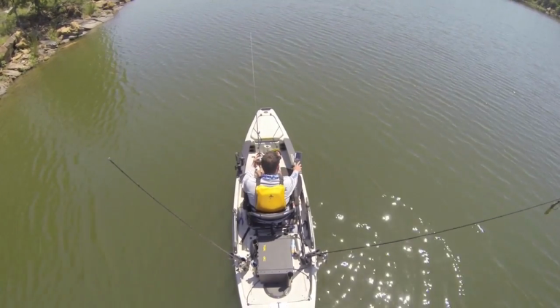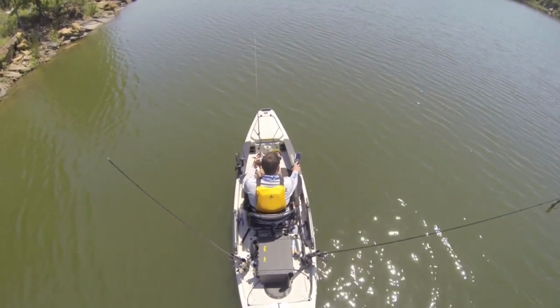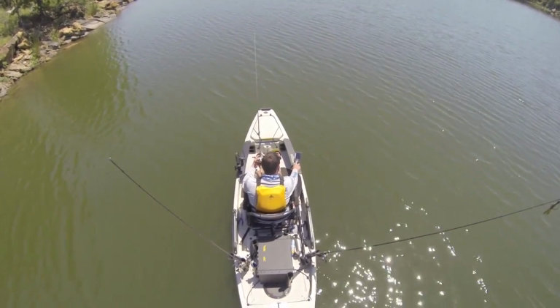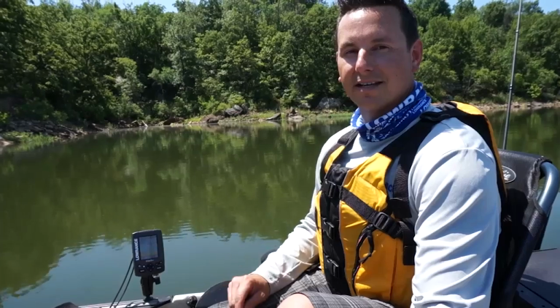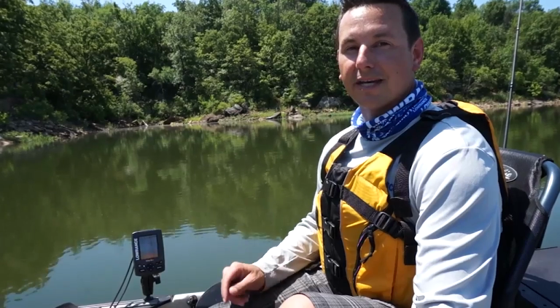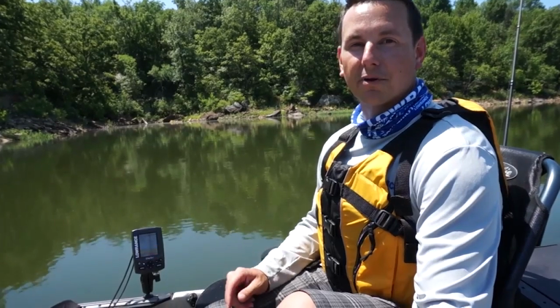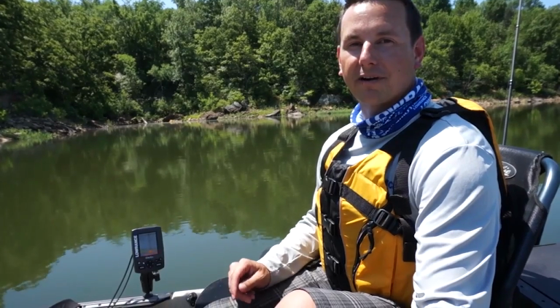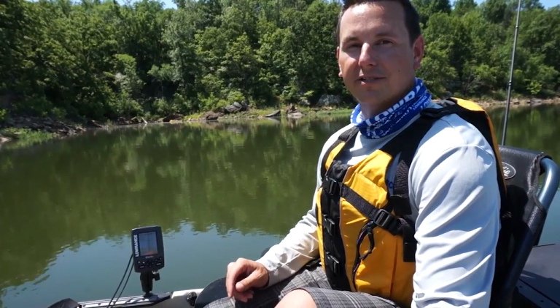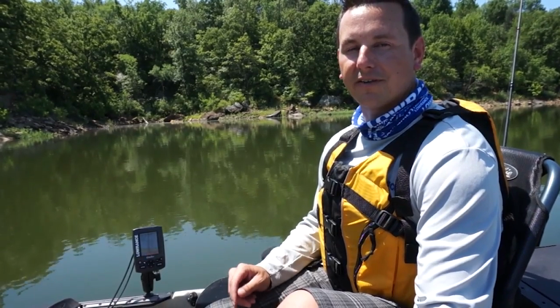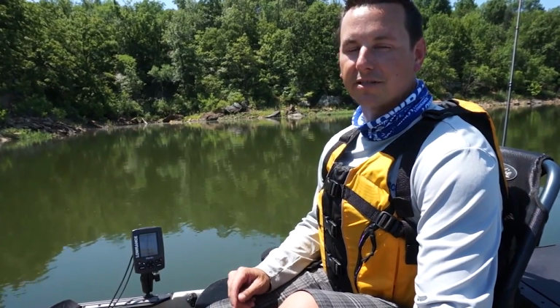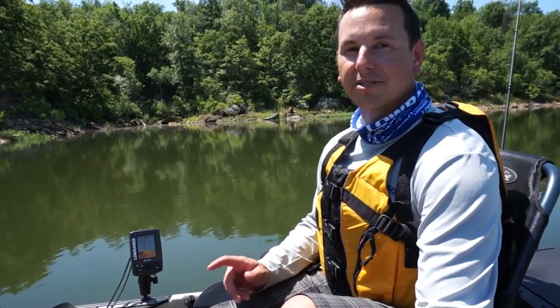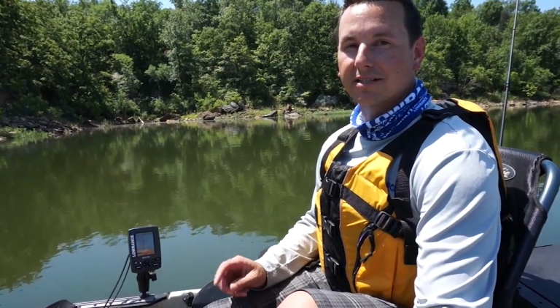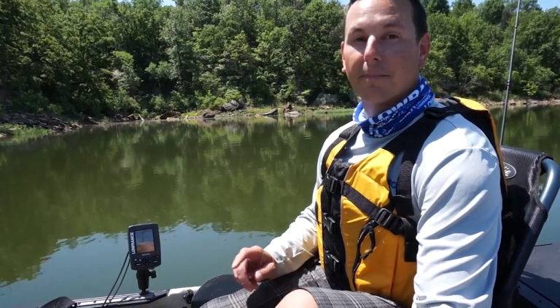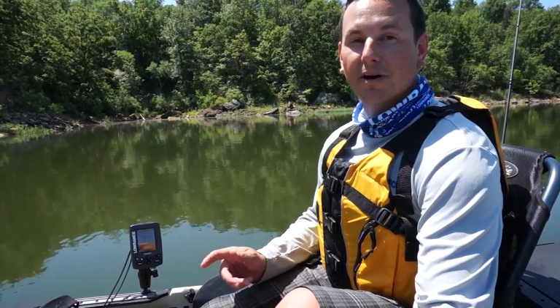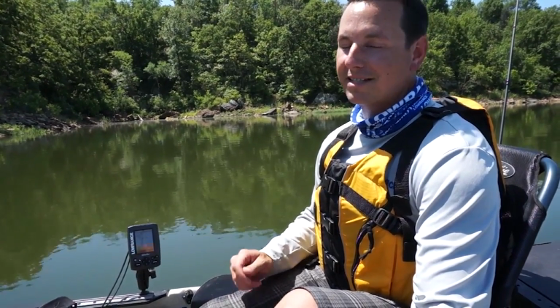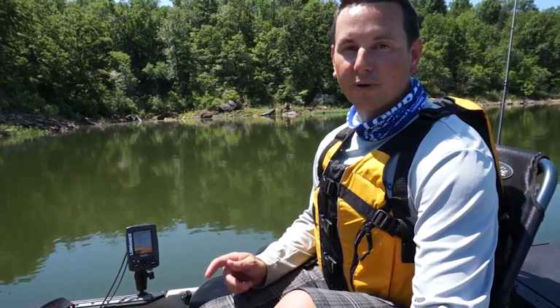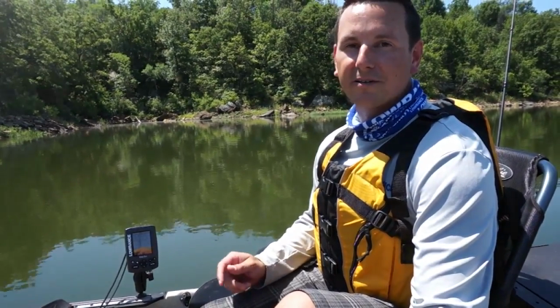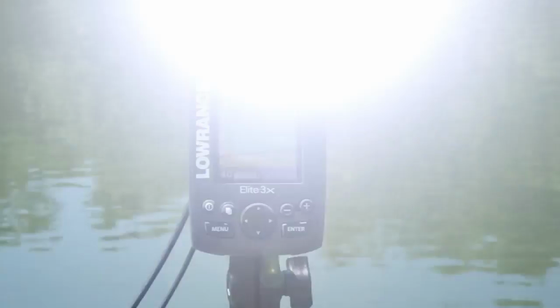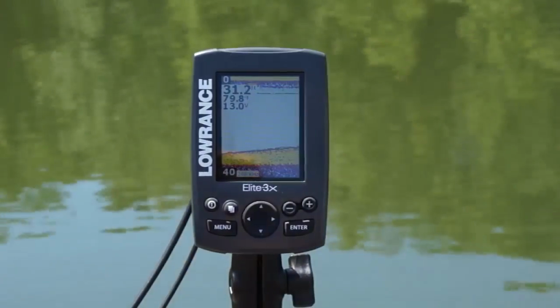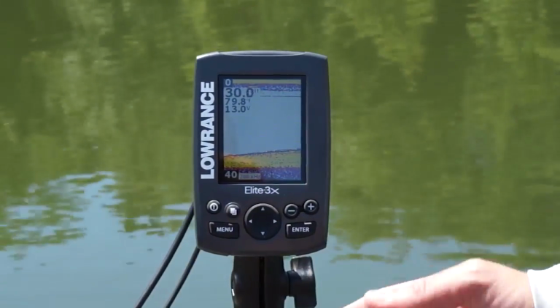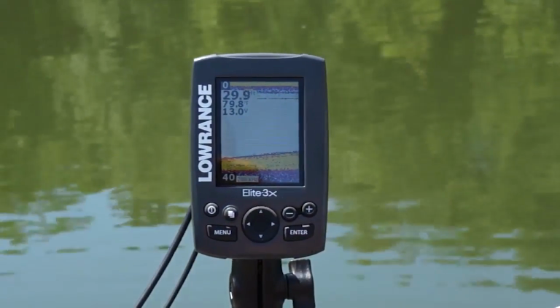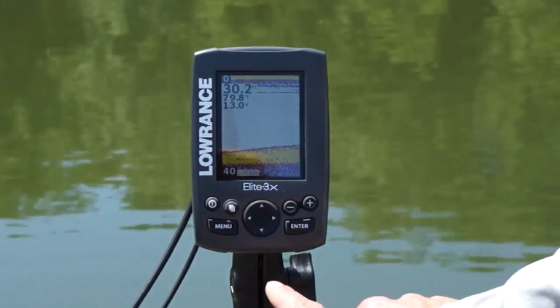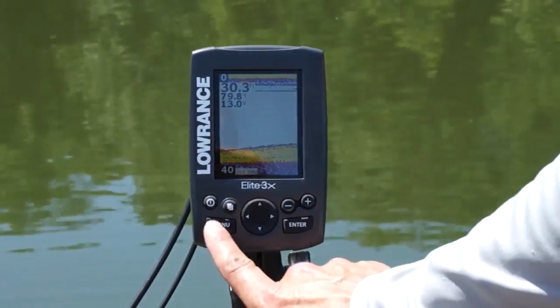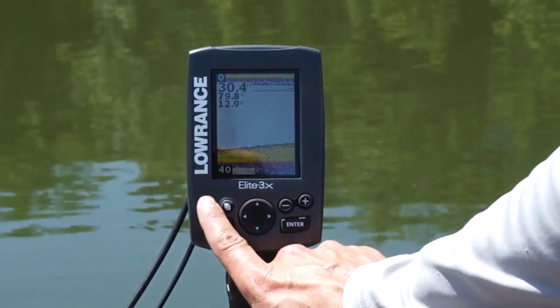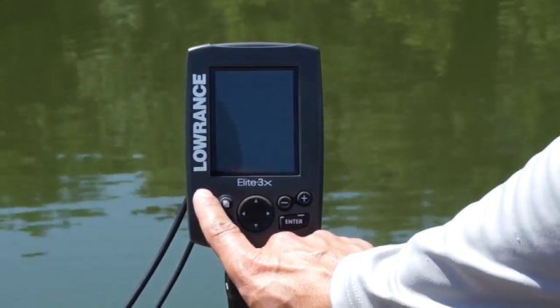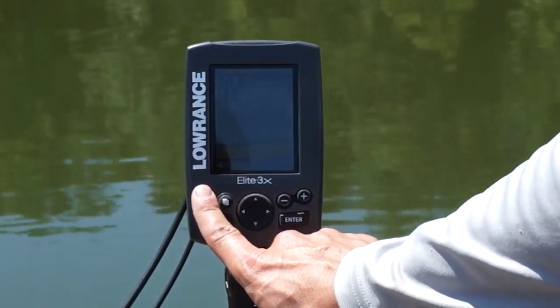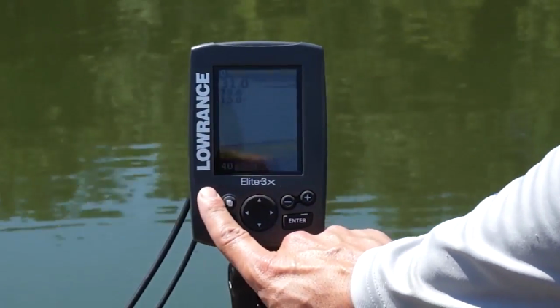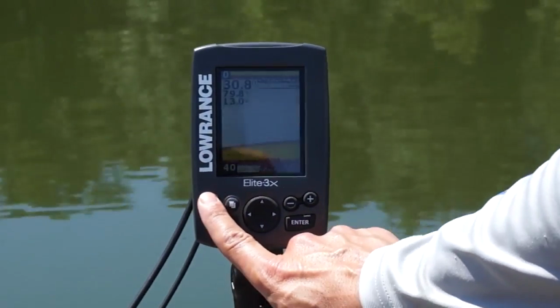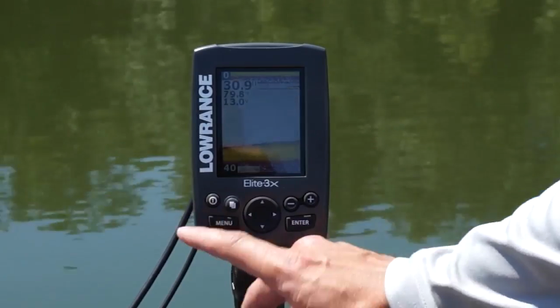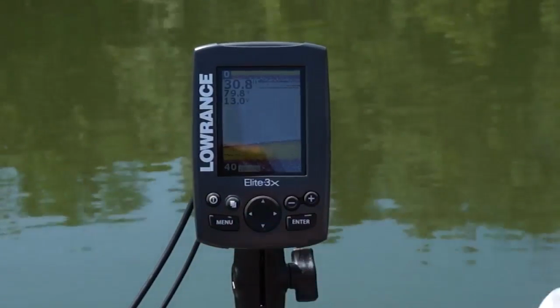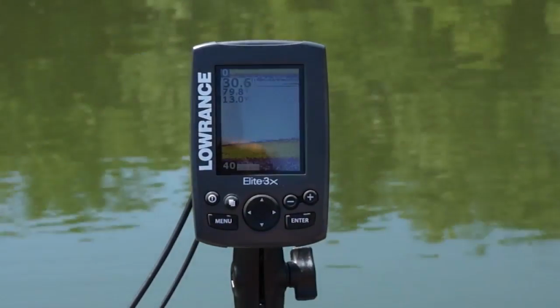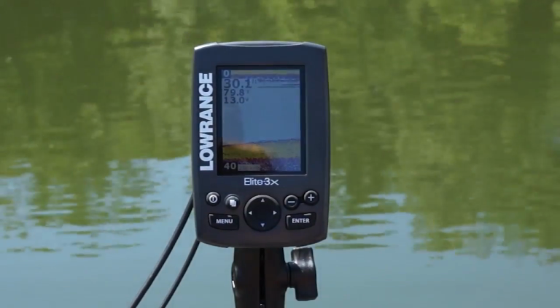The Elite 3X has many of the proven Lowrance Fish Finder features you've come to trust. The best part? It's so easy to use. The buttons are dedicated, so your power button can cycle your backlight and obviously turn off the unit.